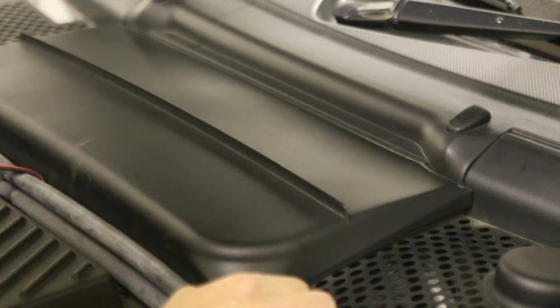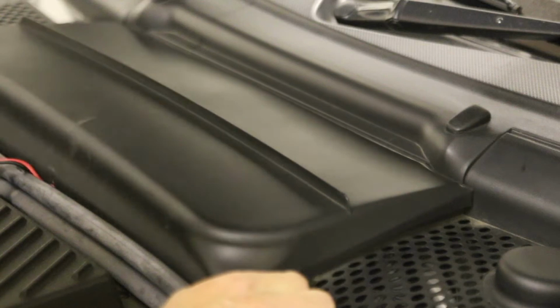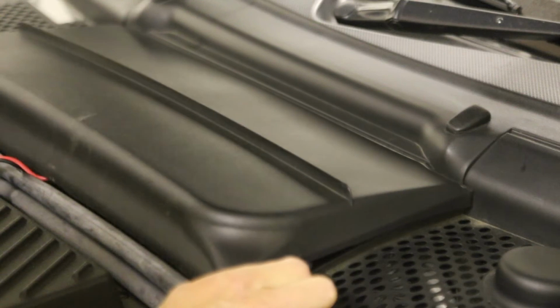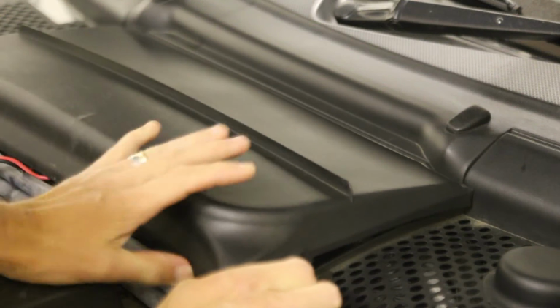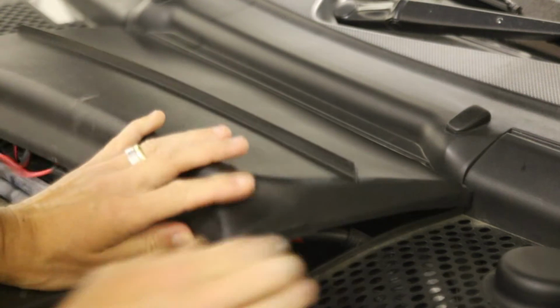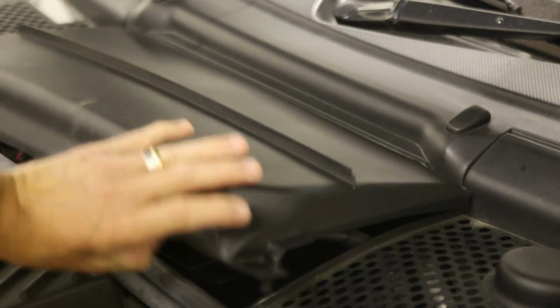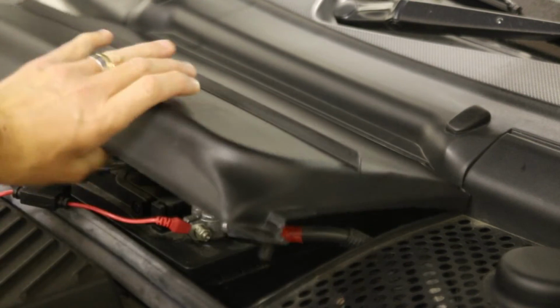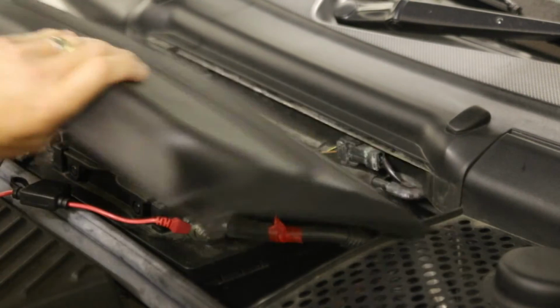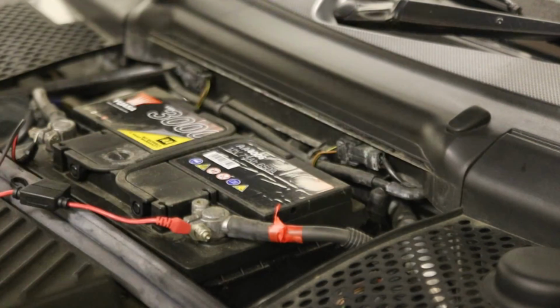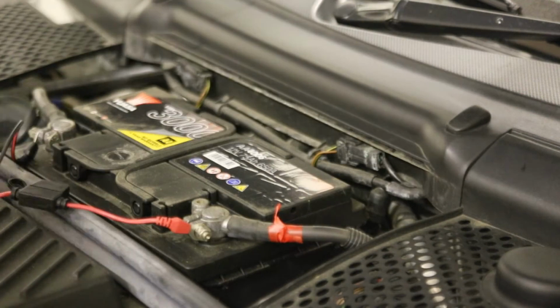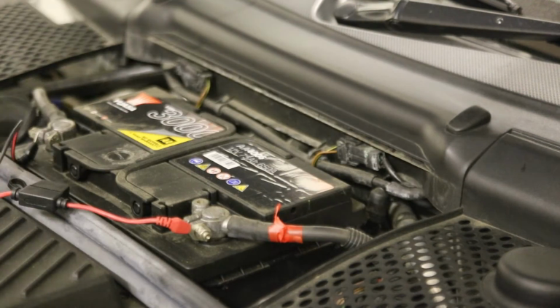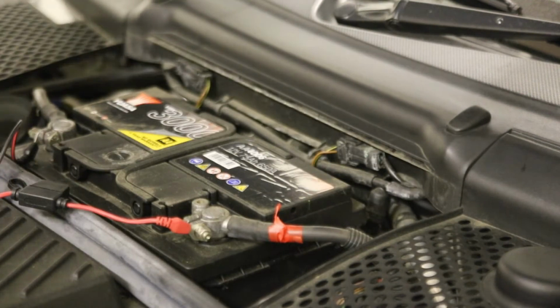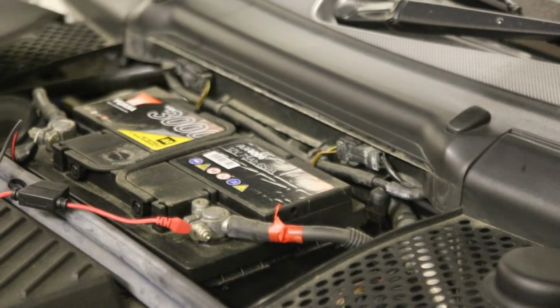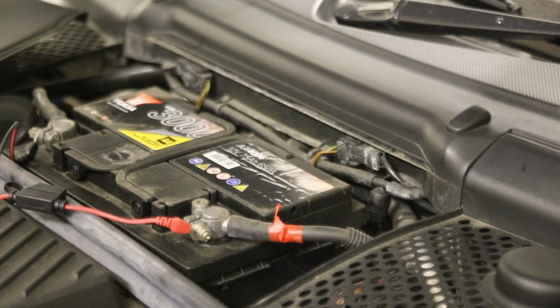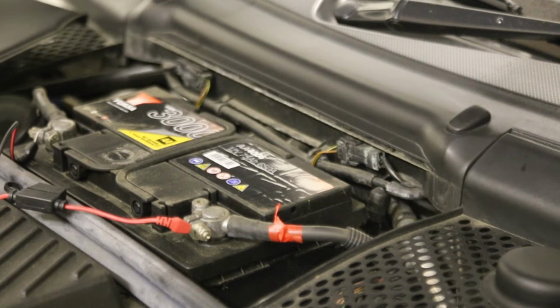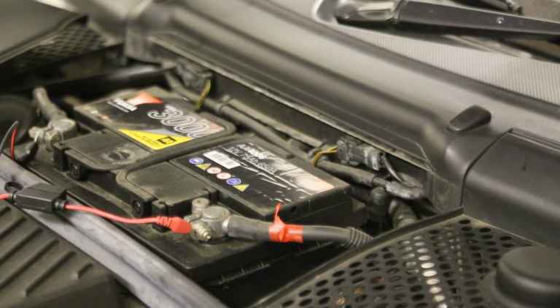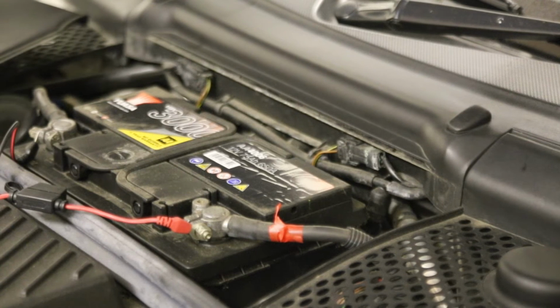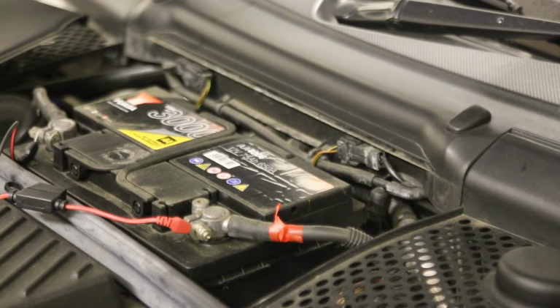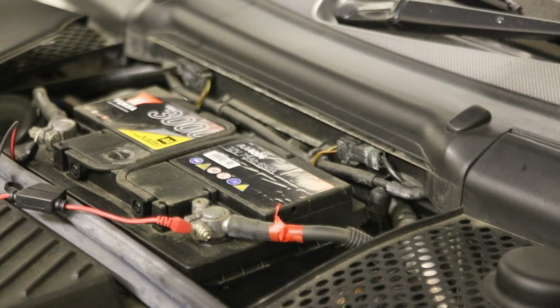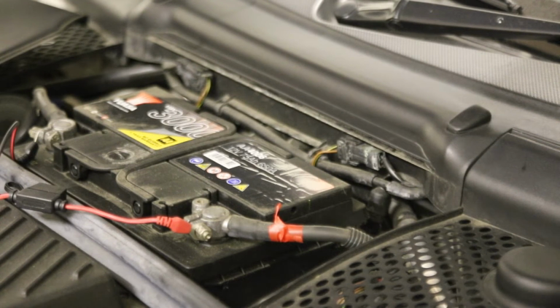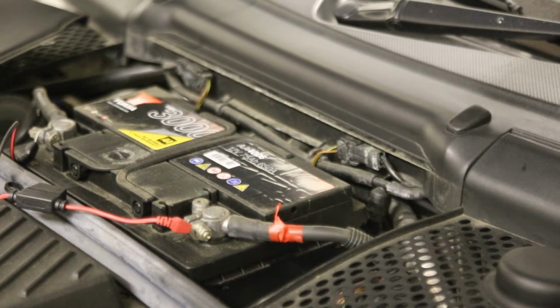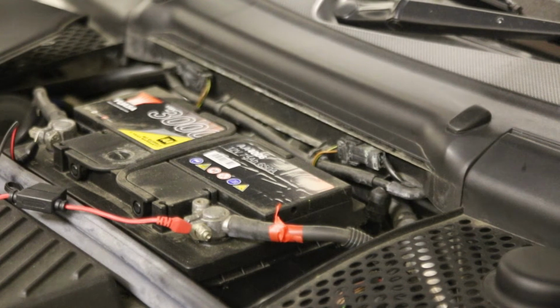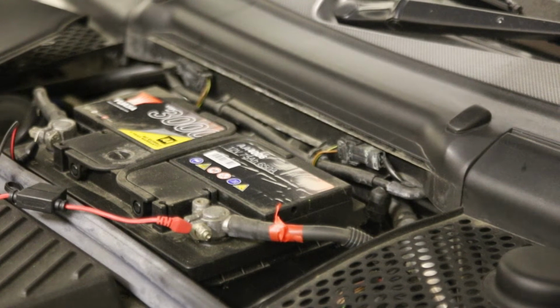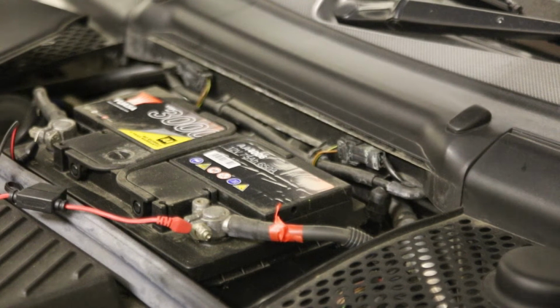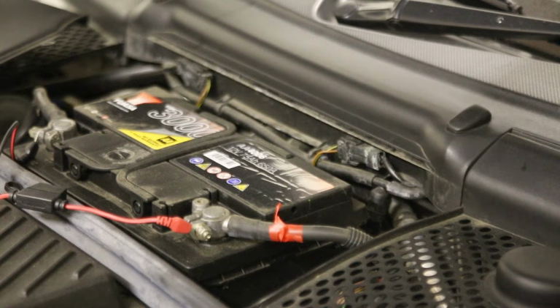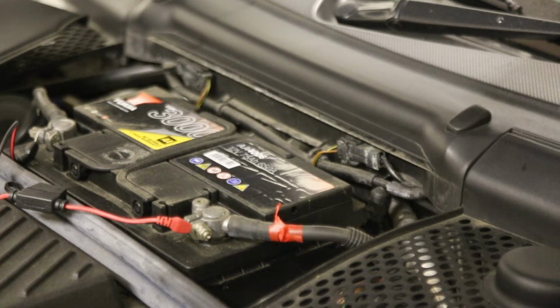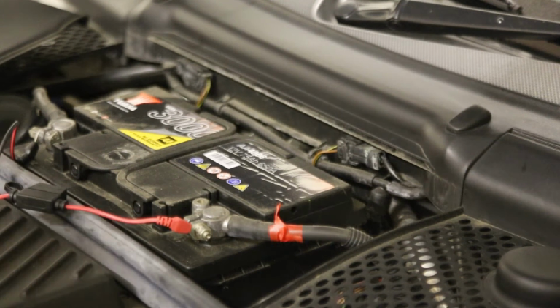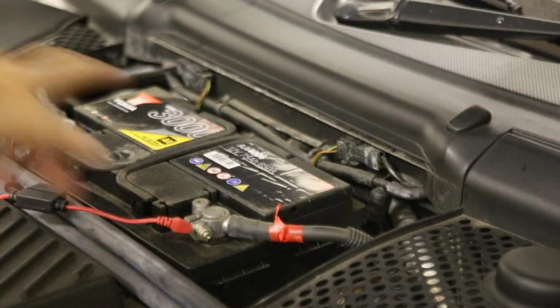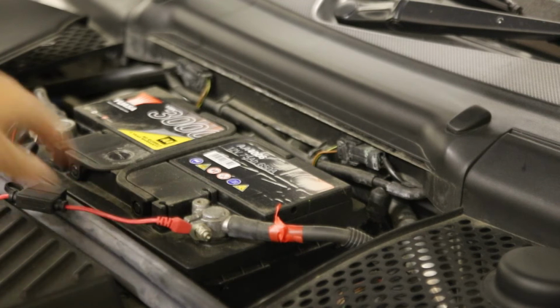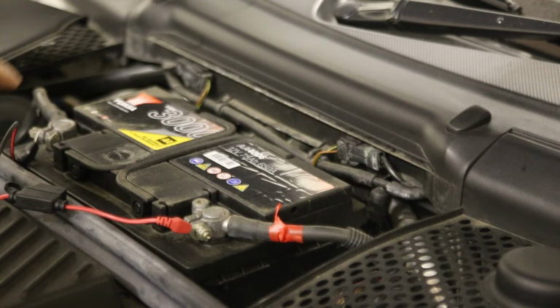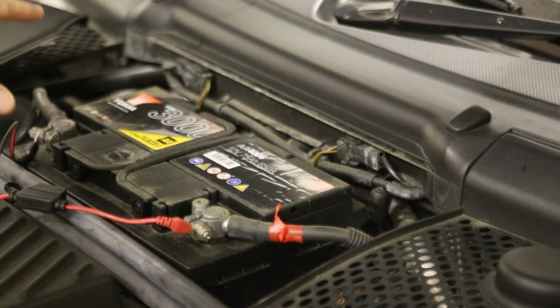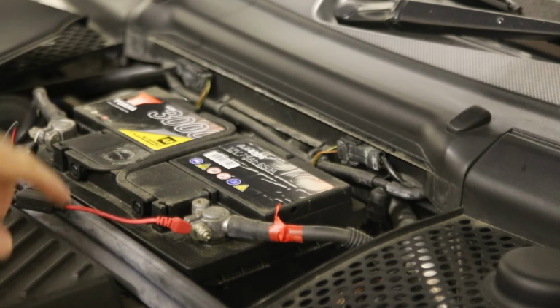This is my third 996 and there's two jobs that I'd recommend anyone getting a 996 does. You can see here that you have the battery underneath the tray.